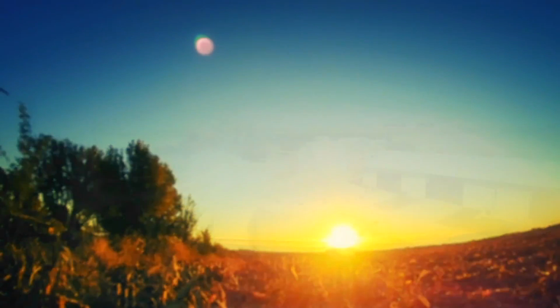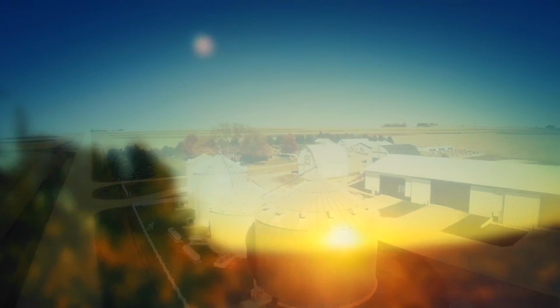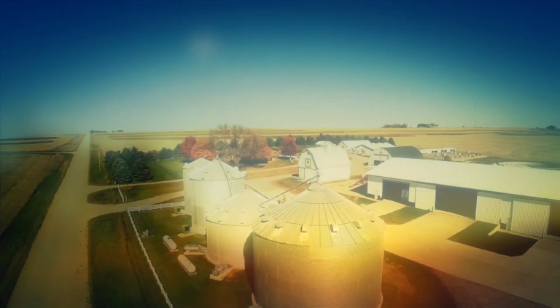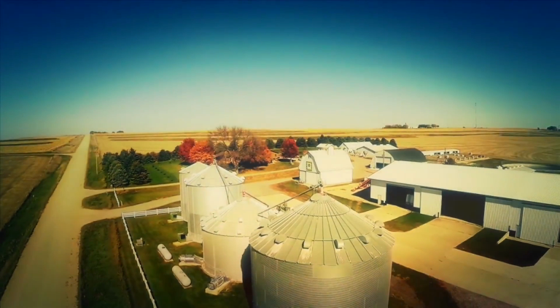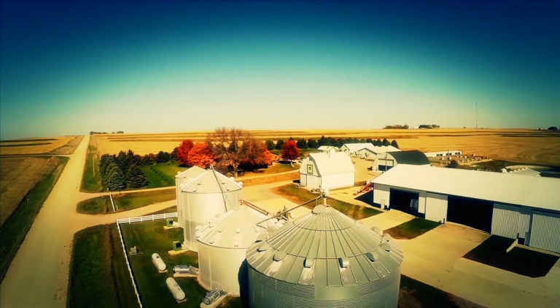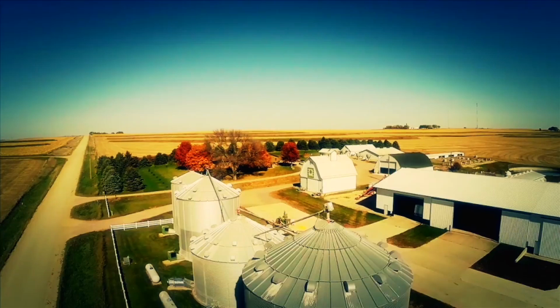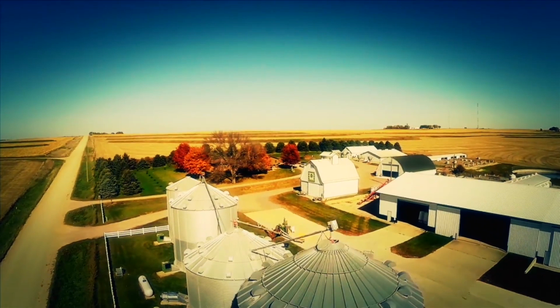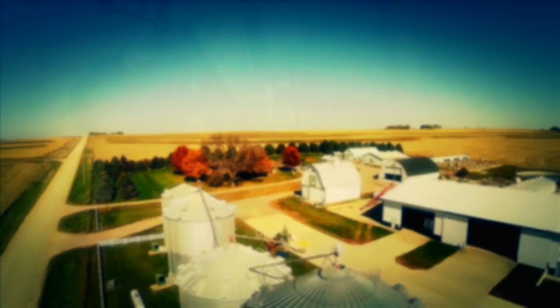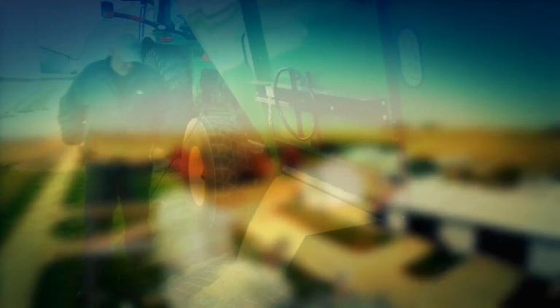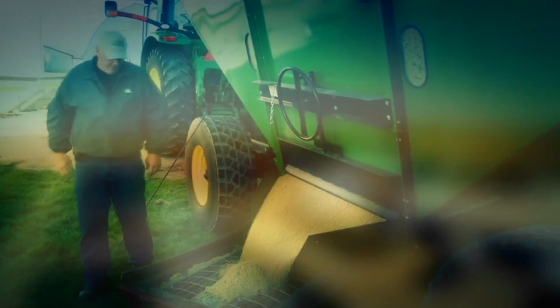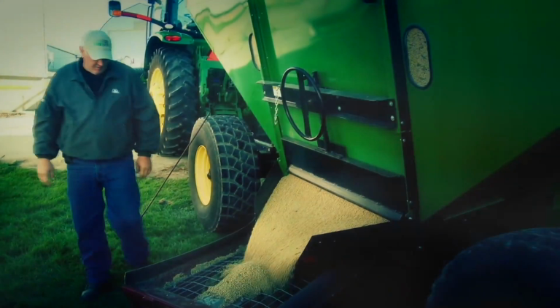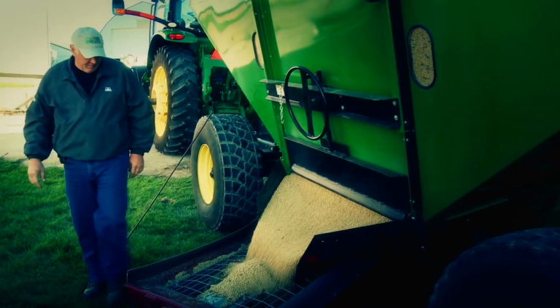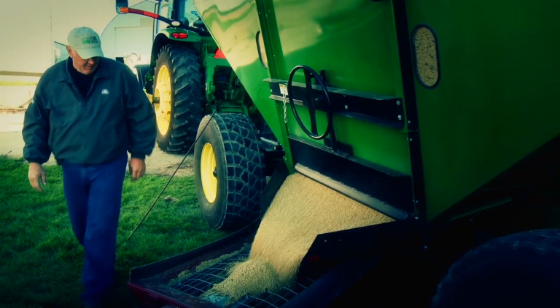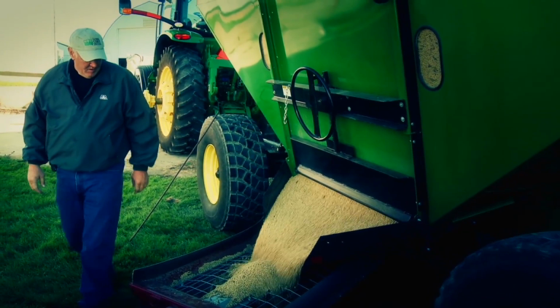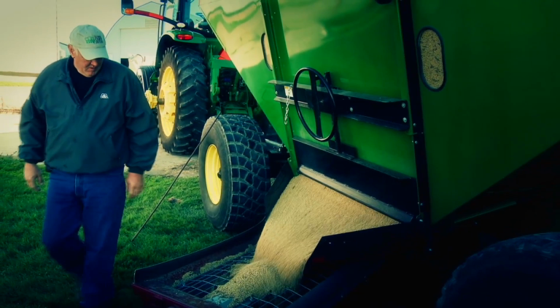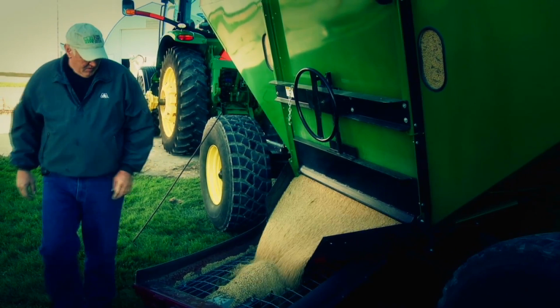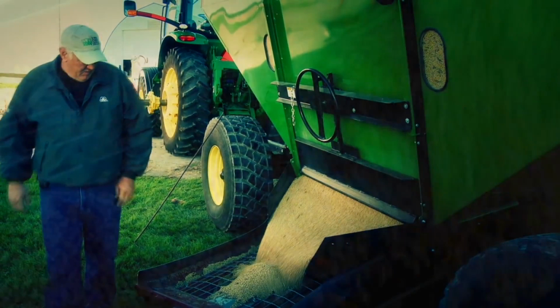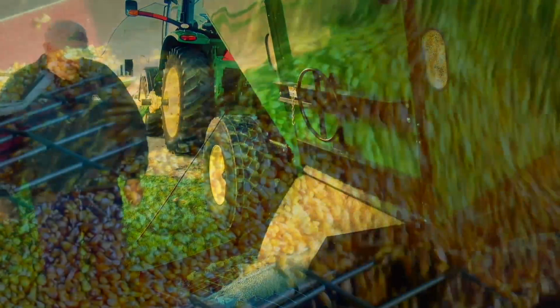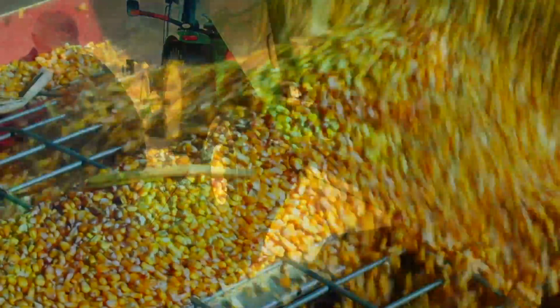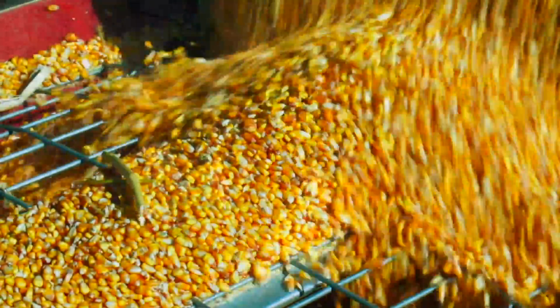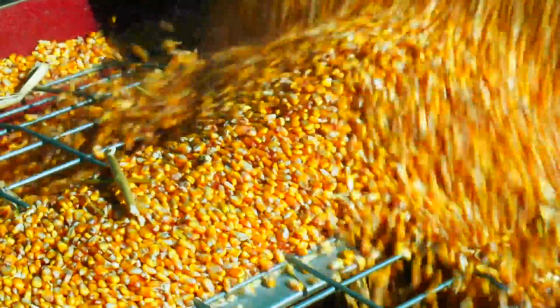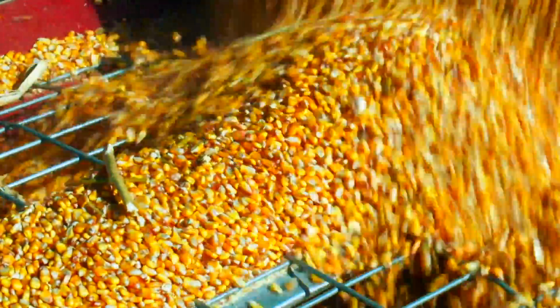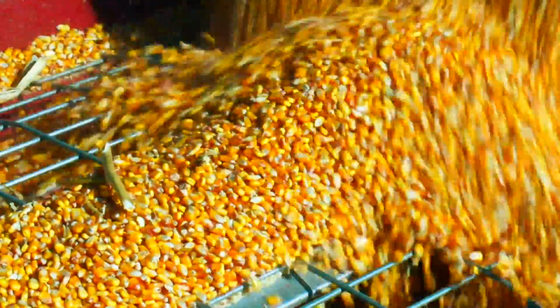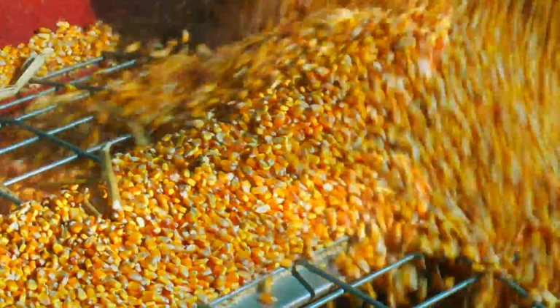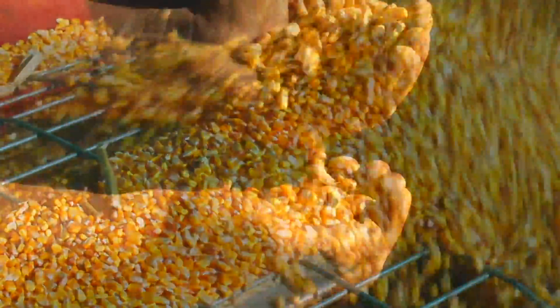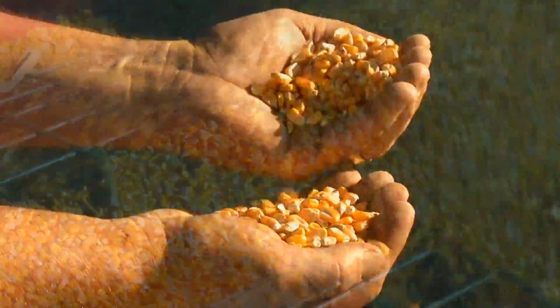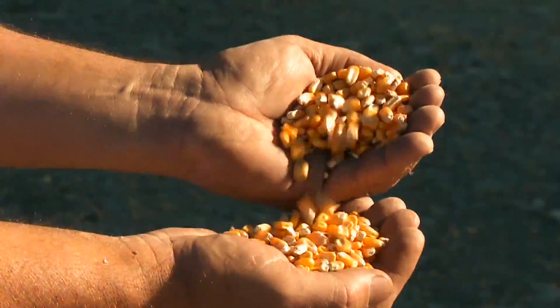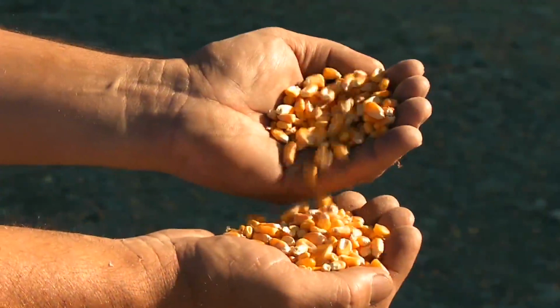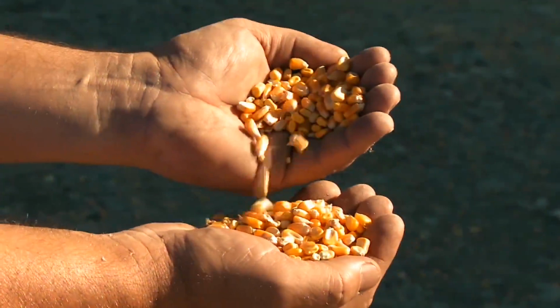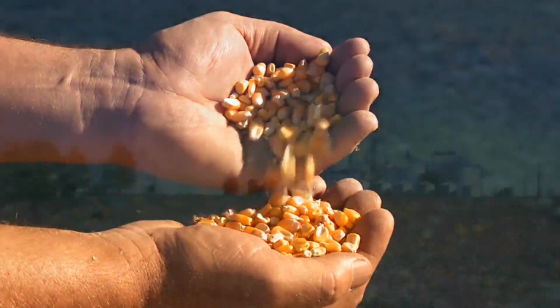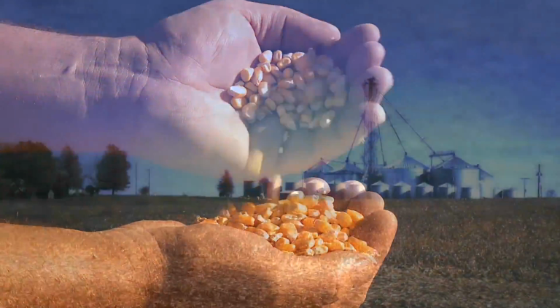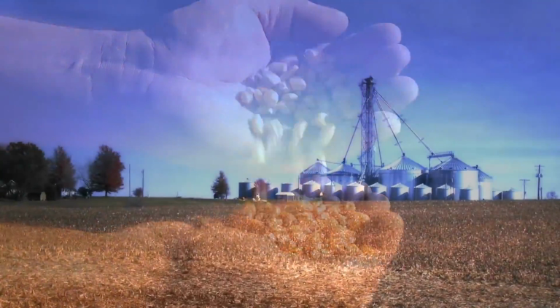As a grain producer, you know the many benefits of storing your harvest in your own bins on your farm. But storing your grain properly is crucial — you can't afford spoiled grain, and a huge key to avoiding spoilage is storing it at the proper moisture.